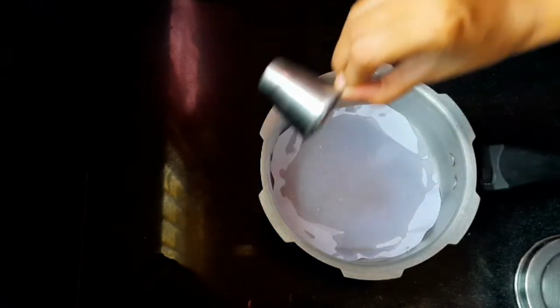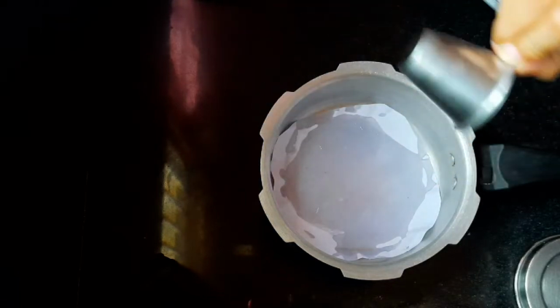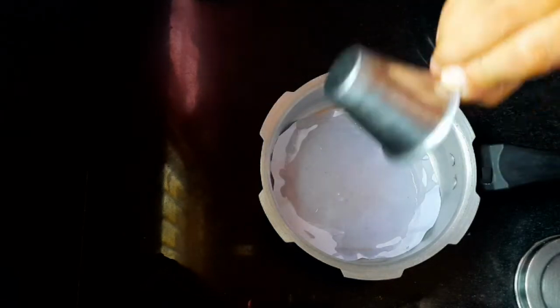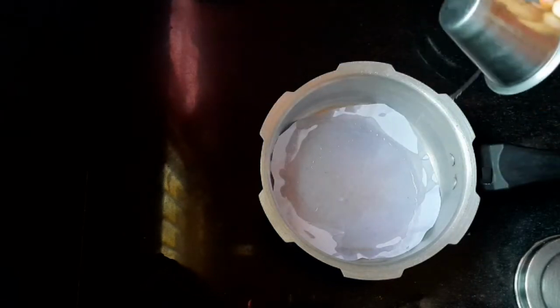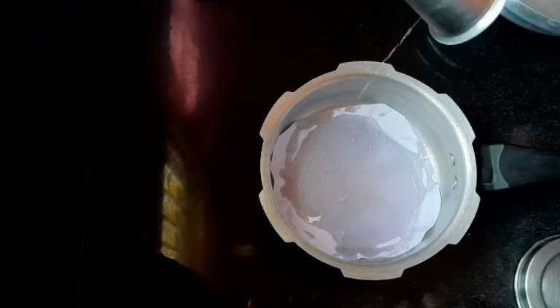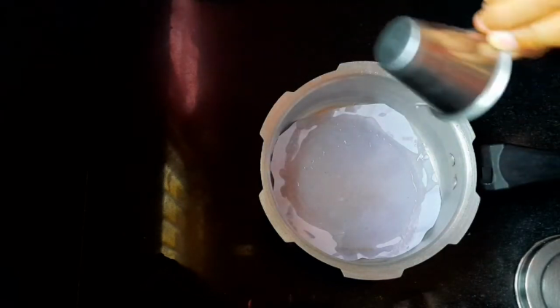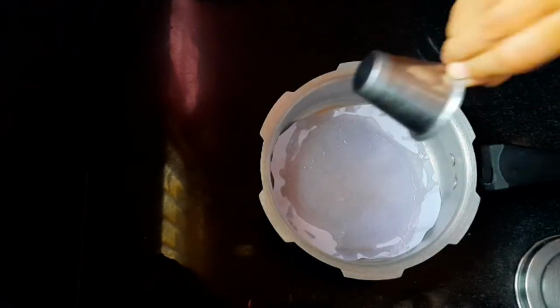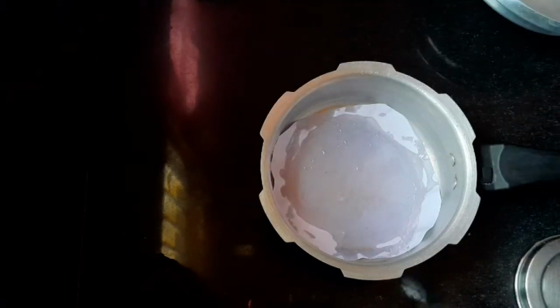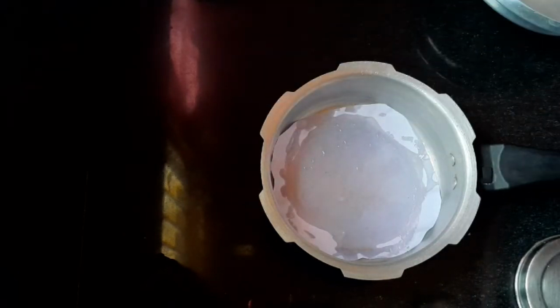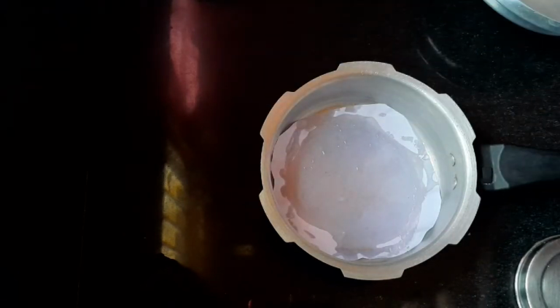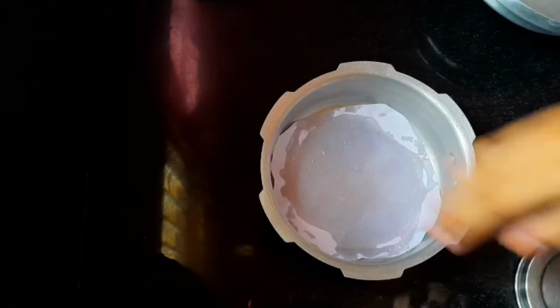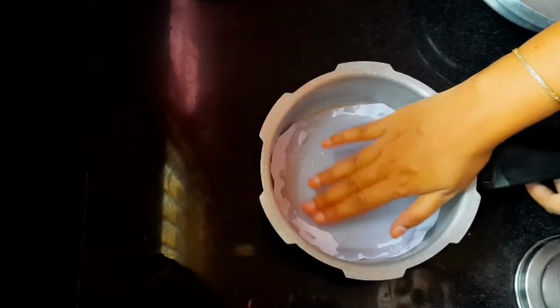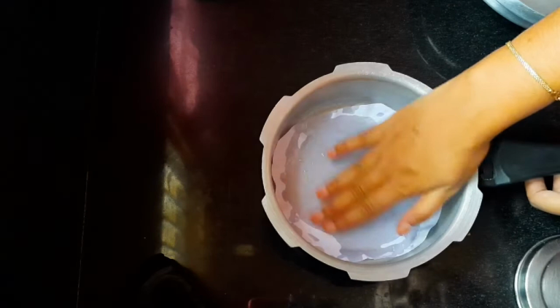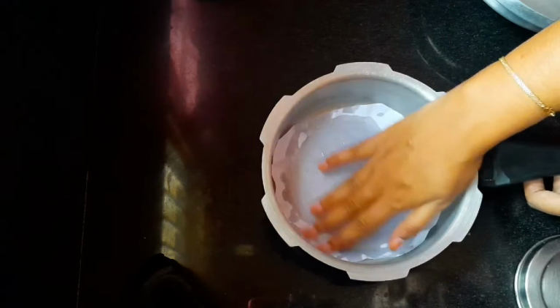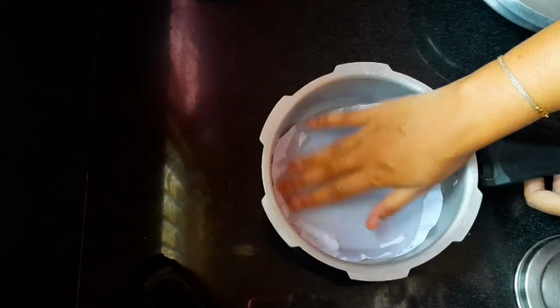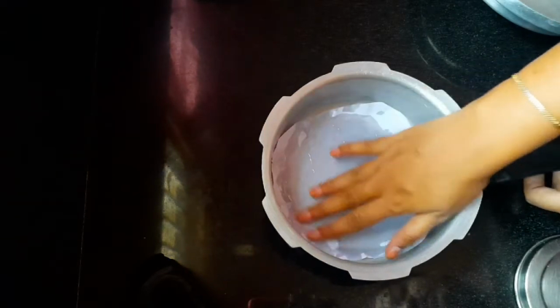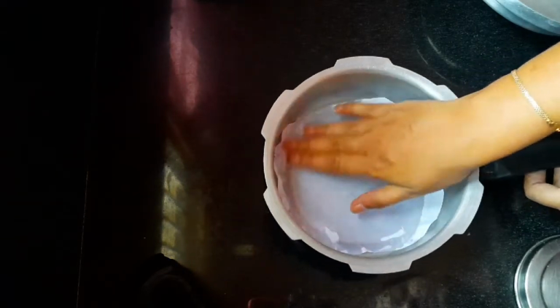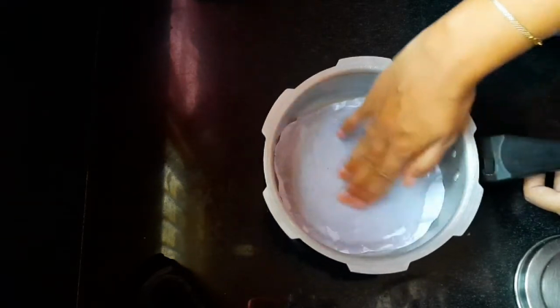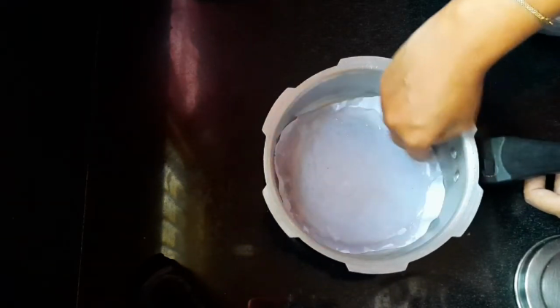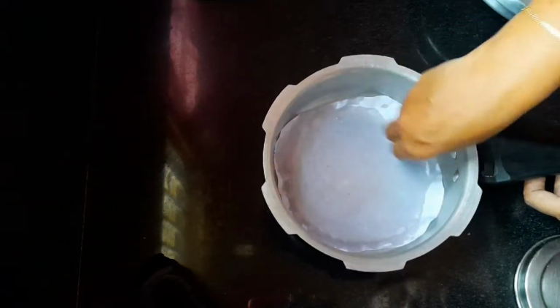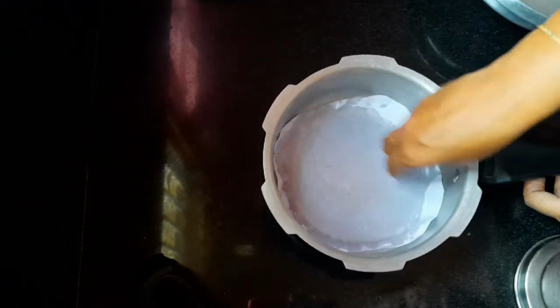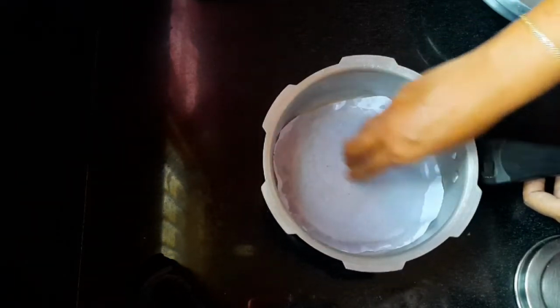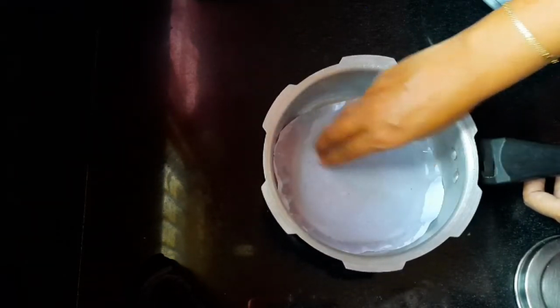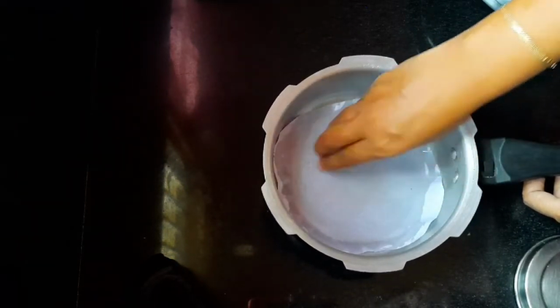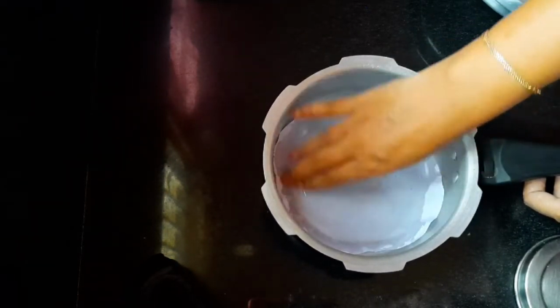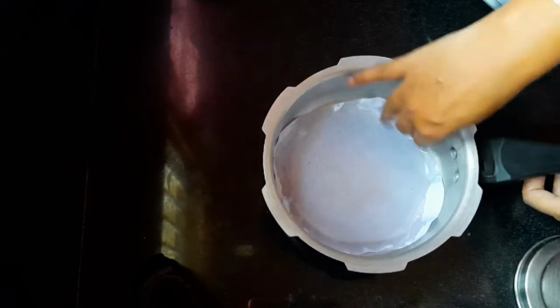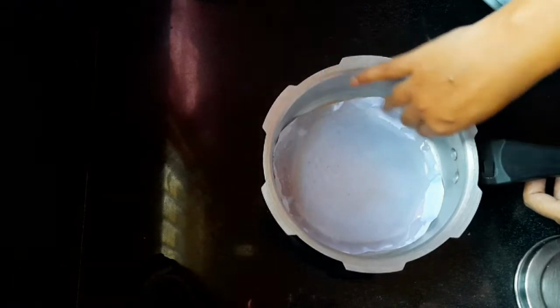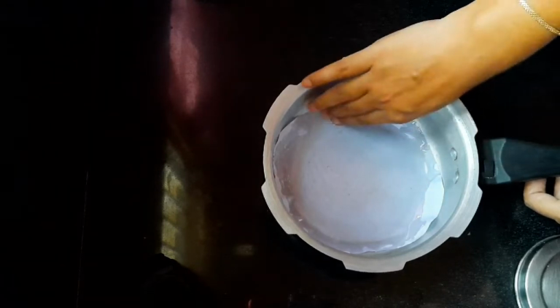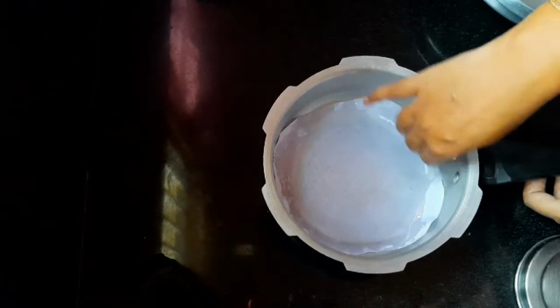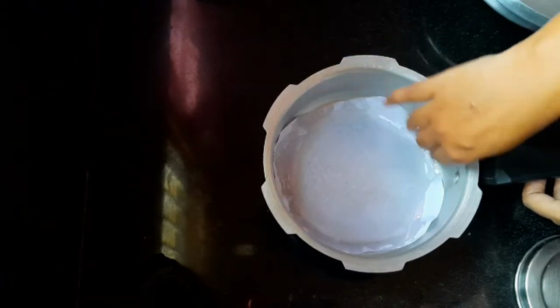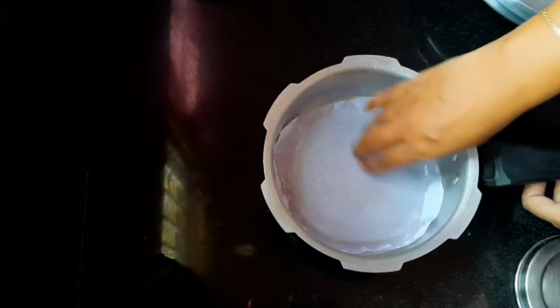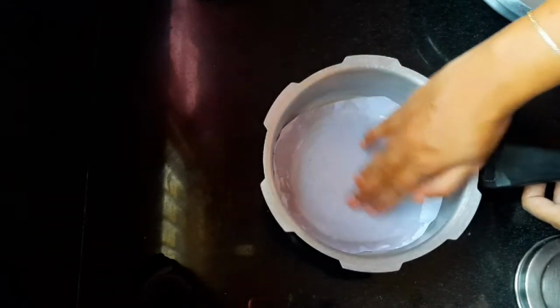Let's add the ingredient and cut it into the cake. If you have to put this out, we will add it in the pan. You can add it in the pan and spread it in the pan.